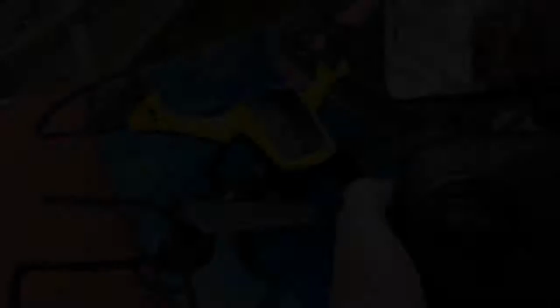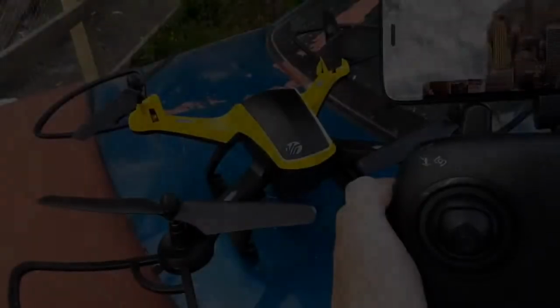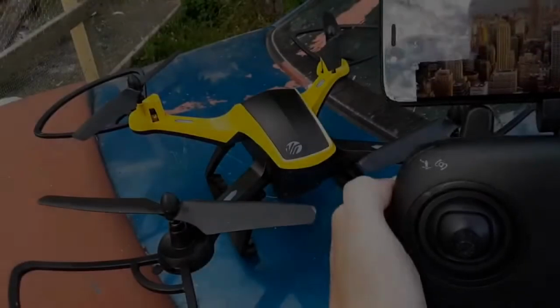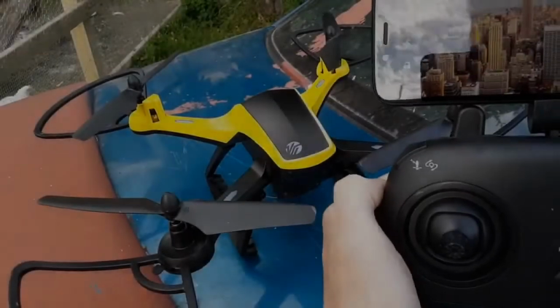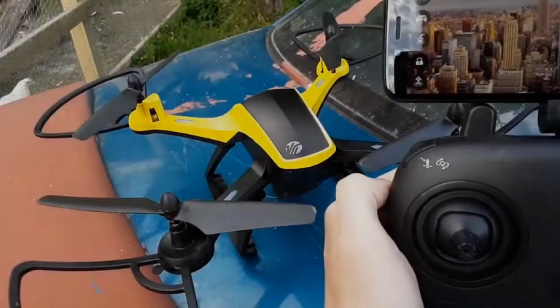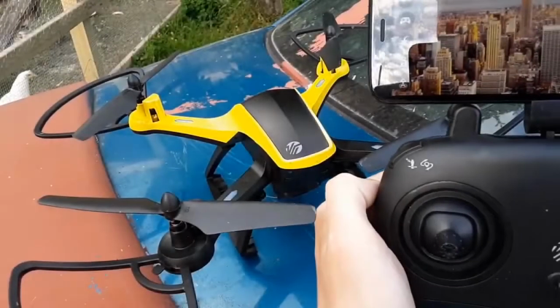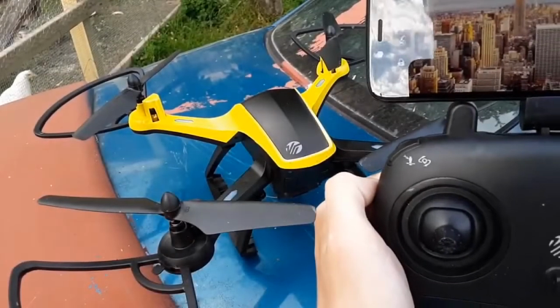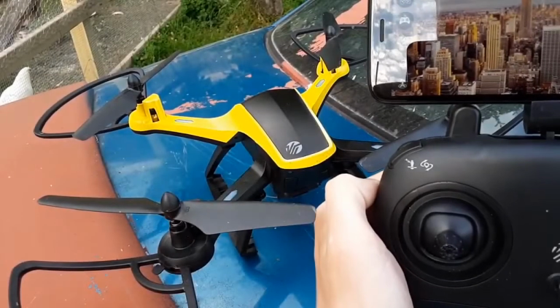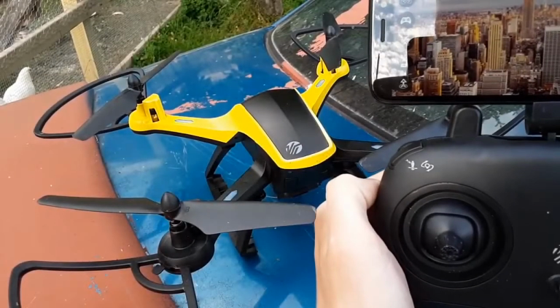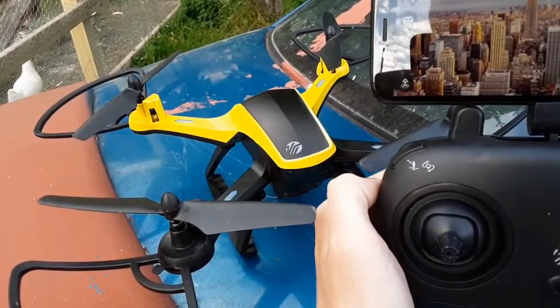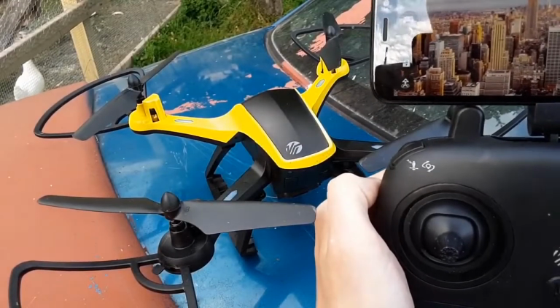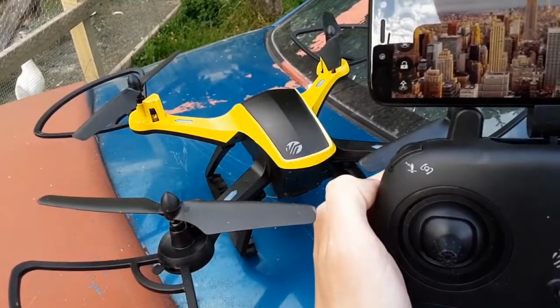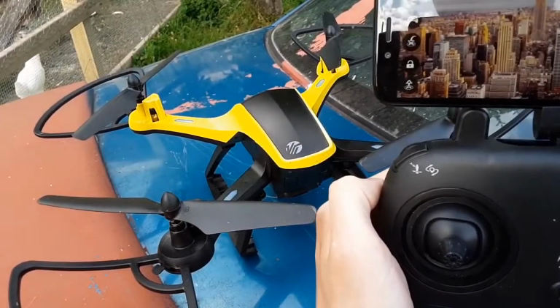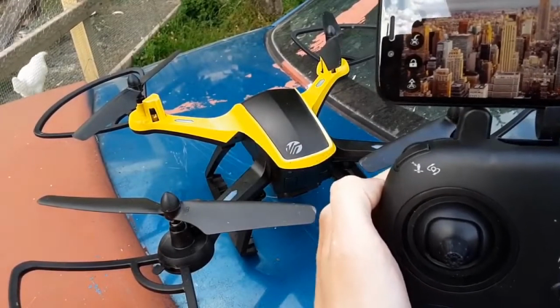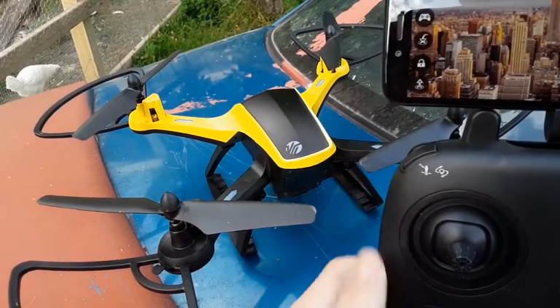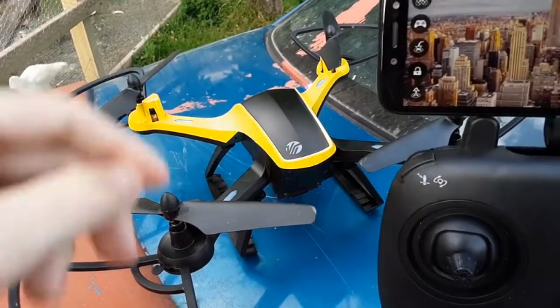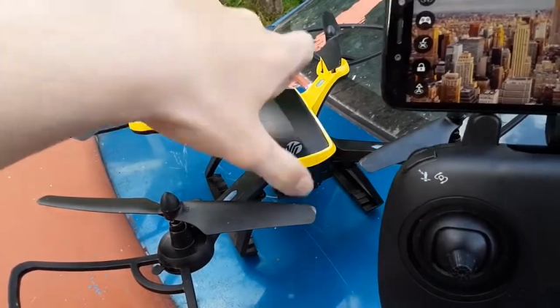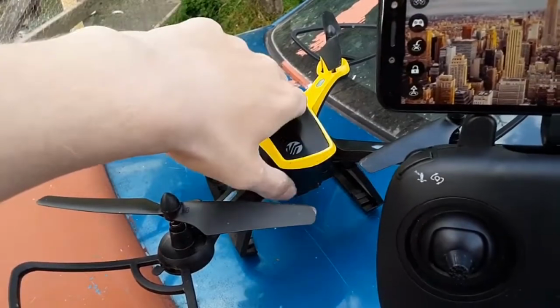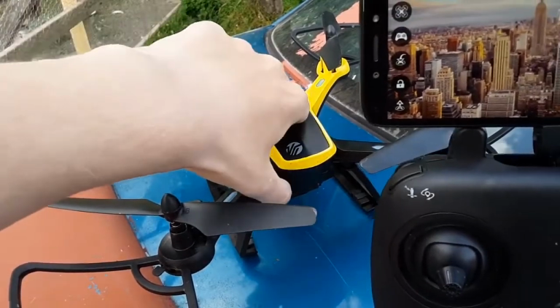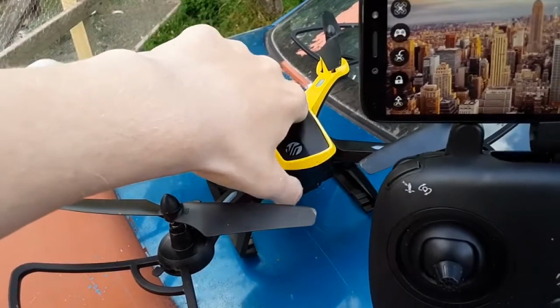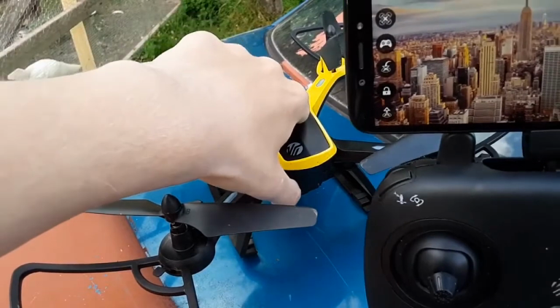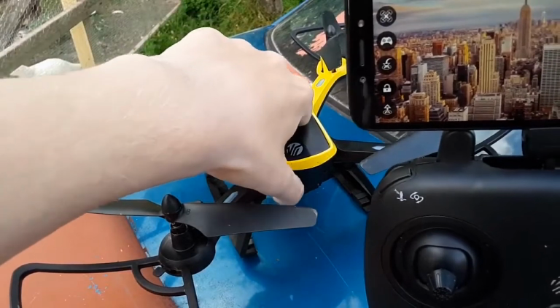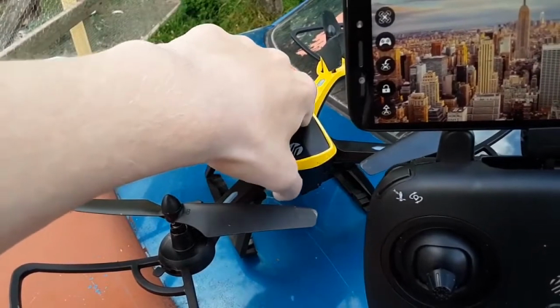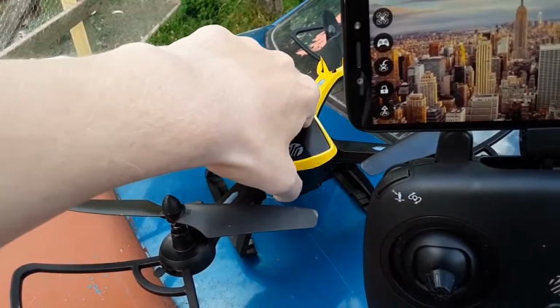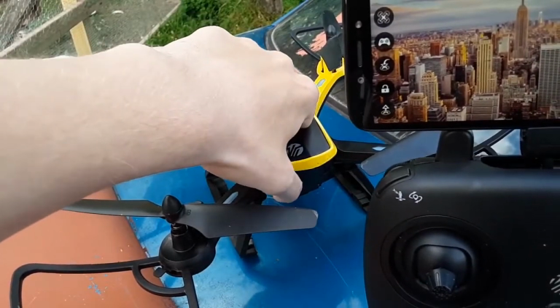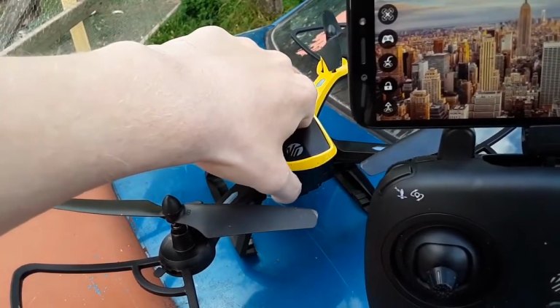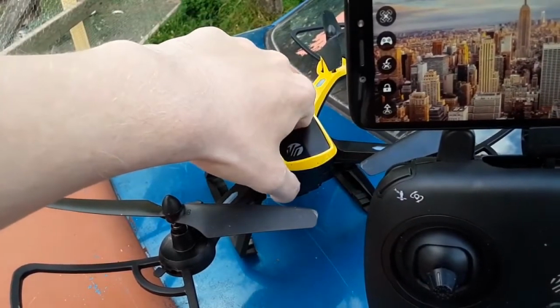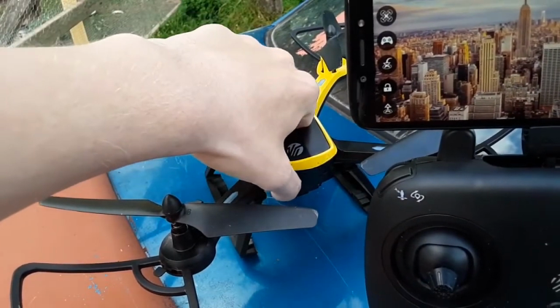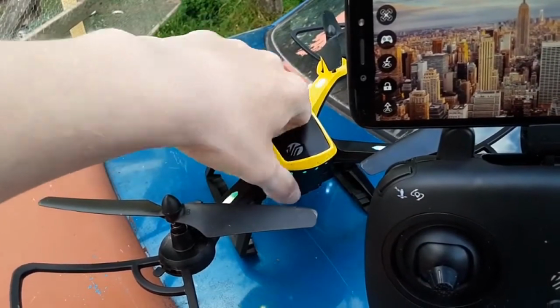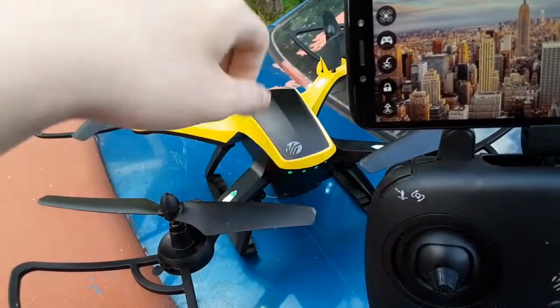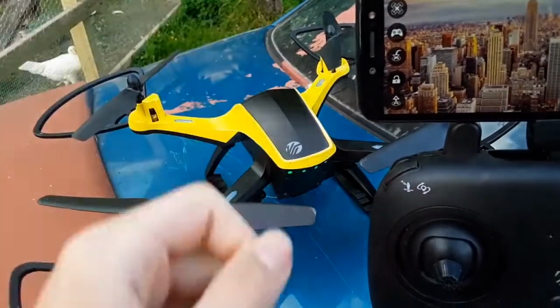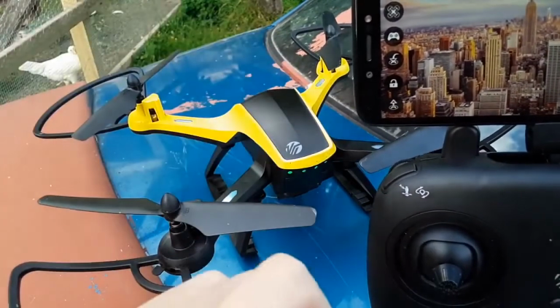Hi guys, I'm going to tell you how to calibrate this thing. Anyways, here you go. You want to turn the thing on — that's simple and obvious. You turn that on.